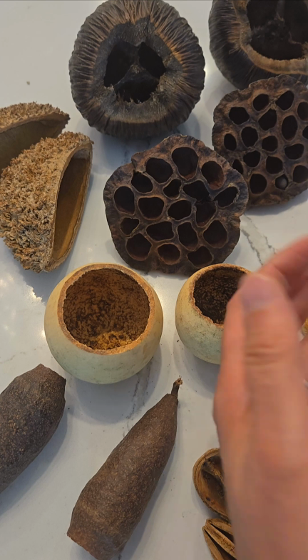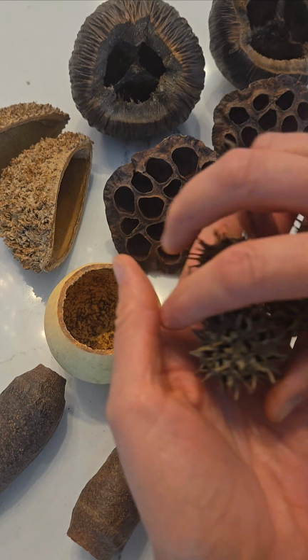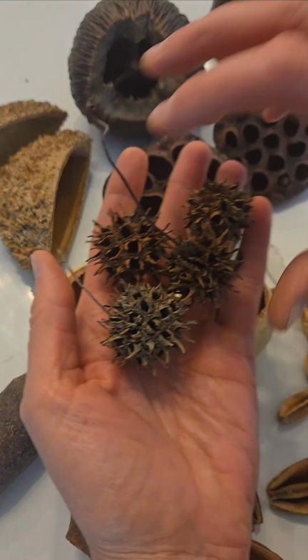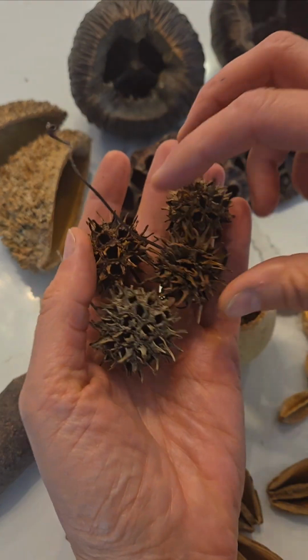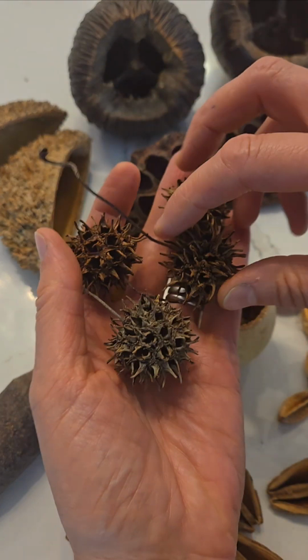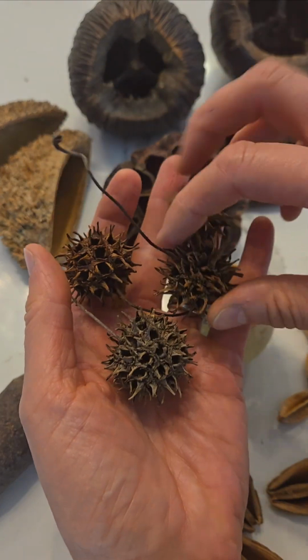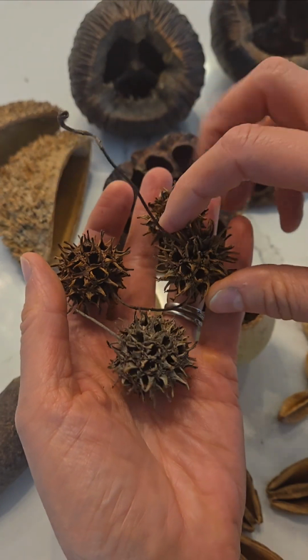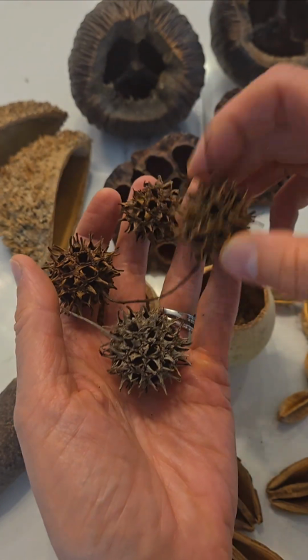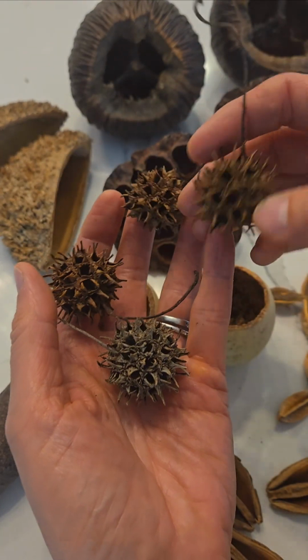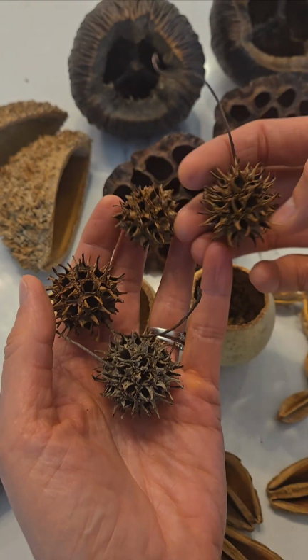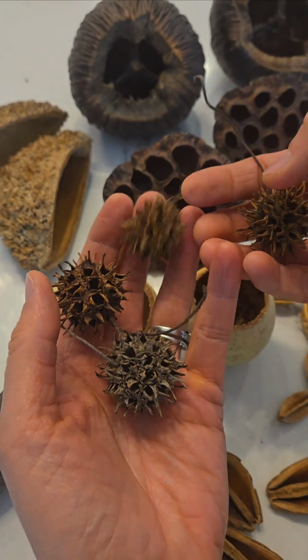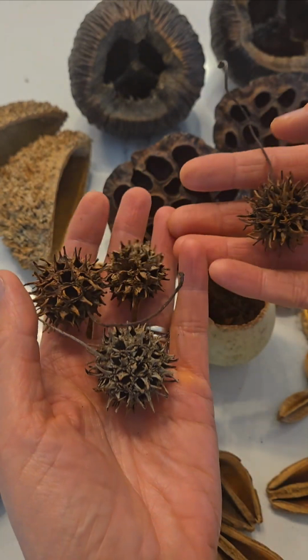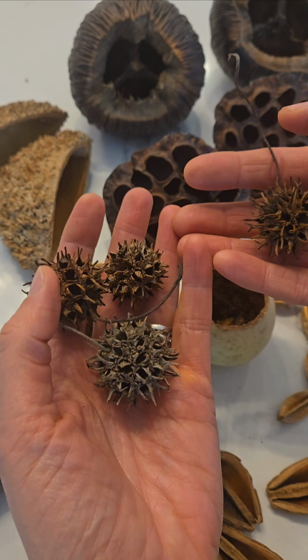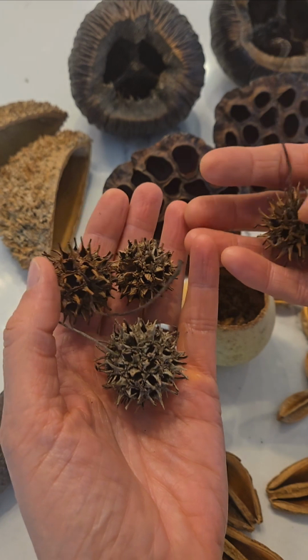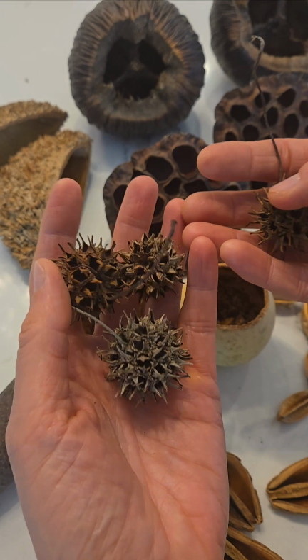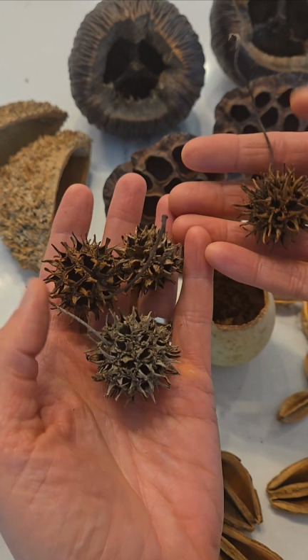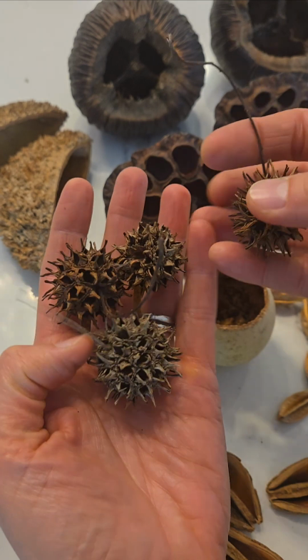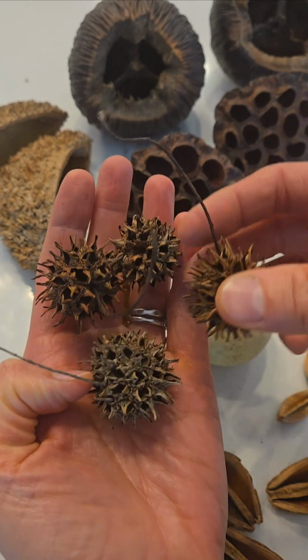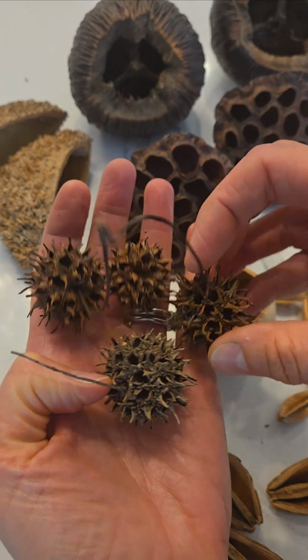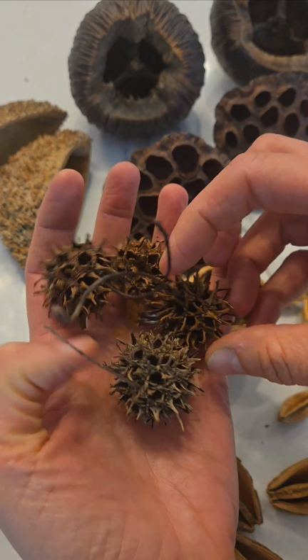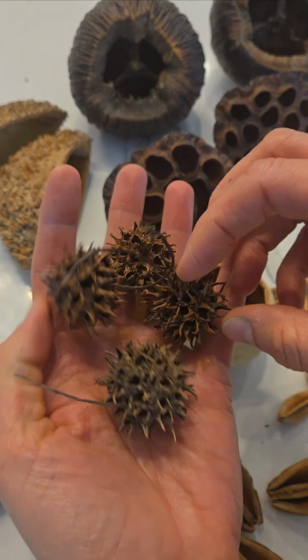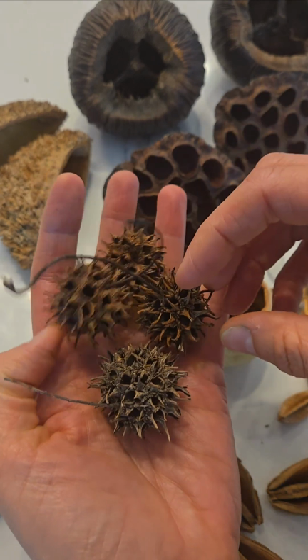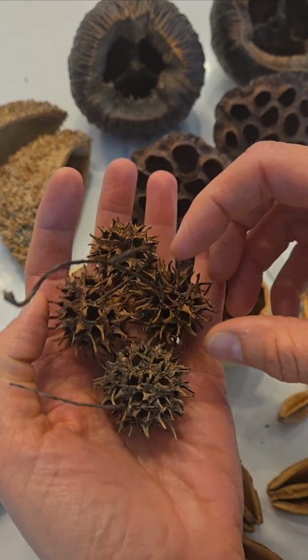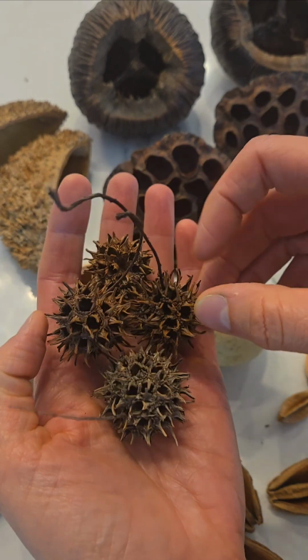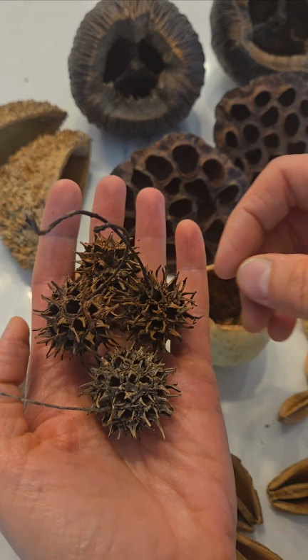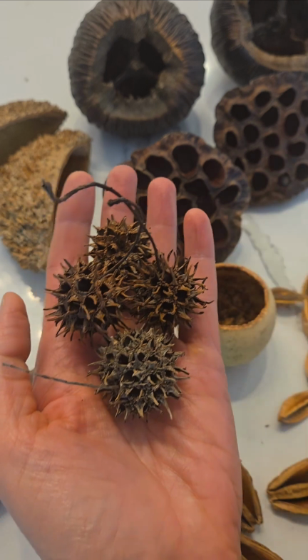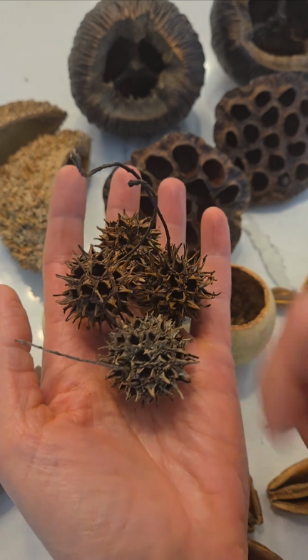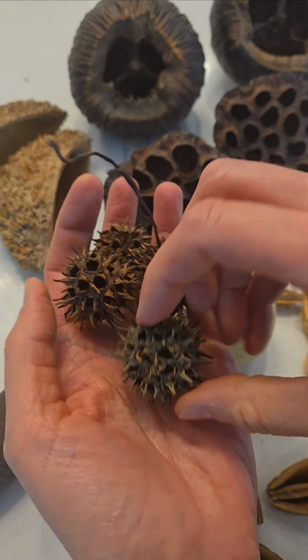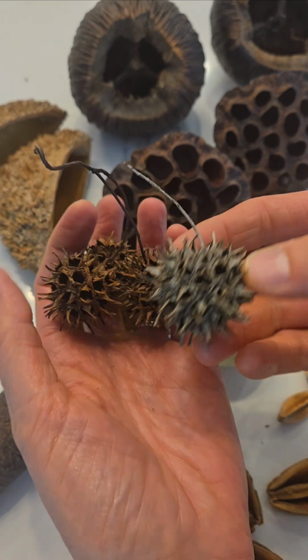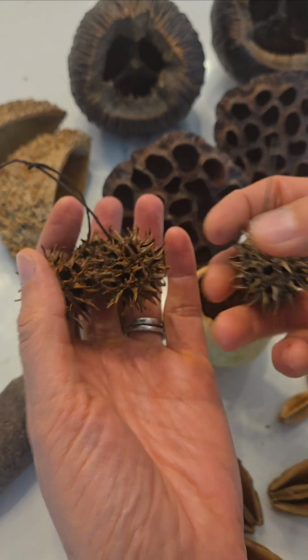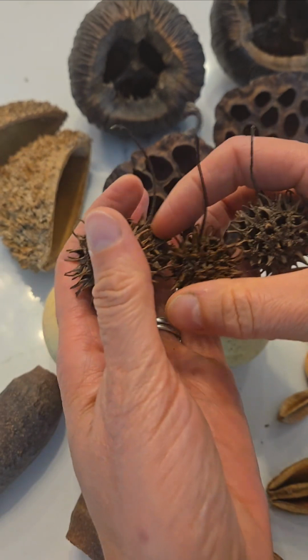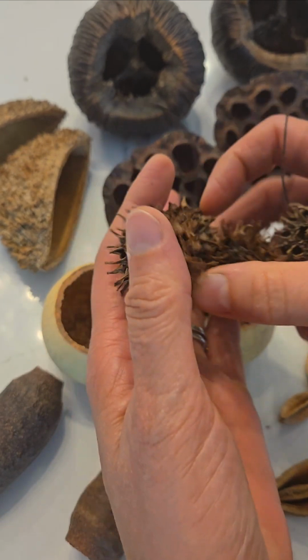Here we have some sweet gum pods. I like to use these with my isopods also. Isopods and springtails, especially the babies, love to crawl in here and they do consume them as well.